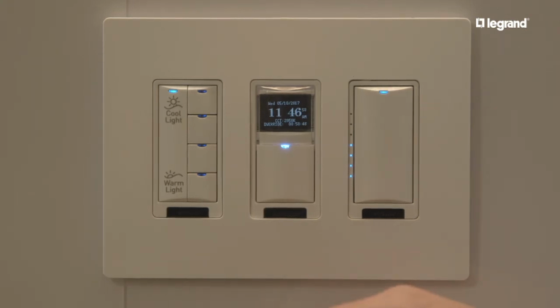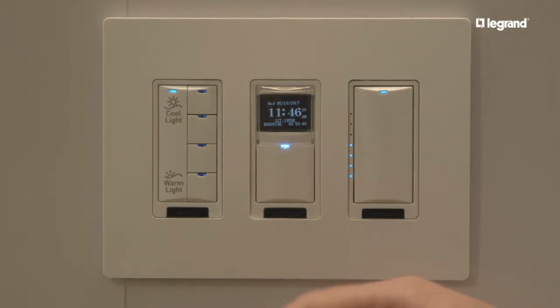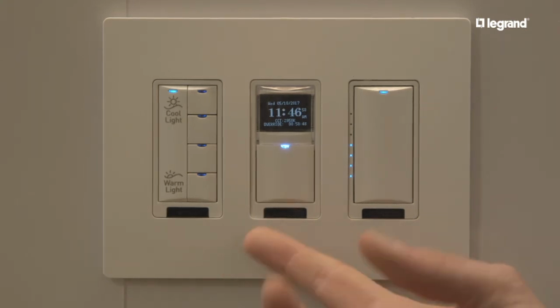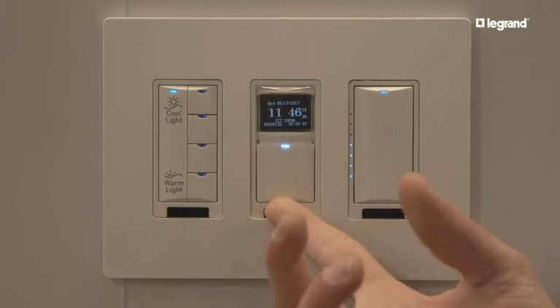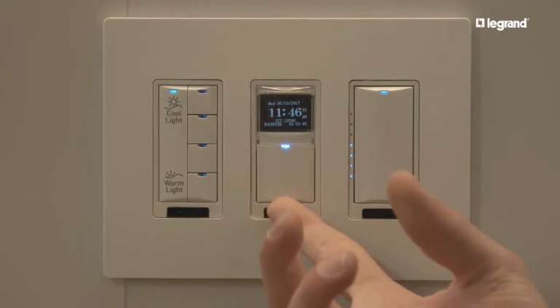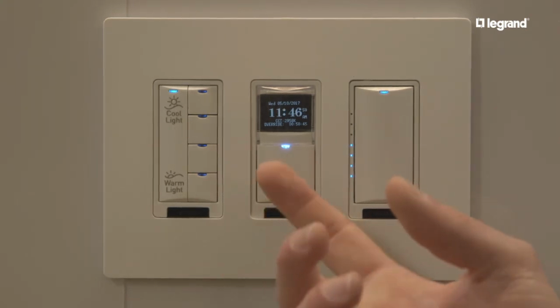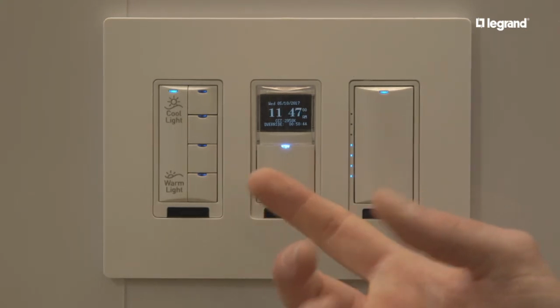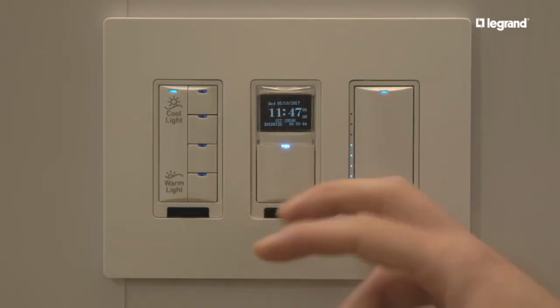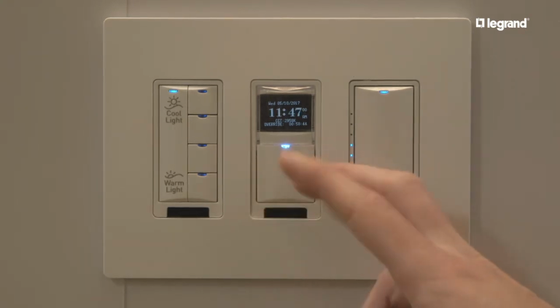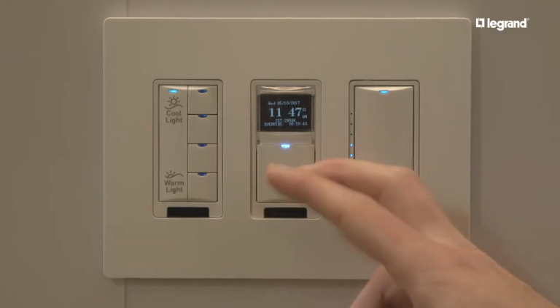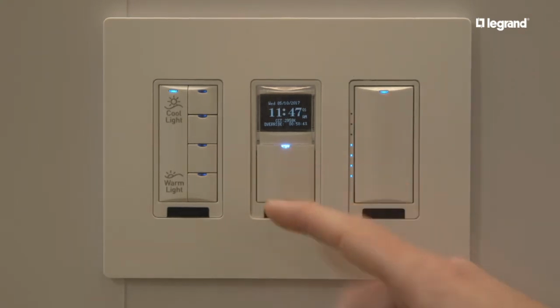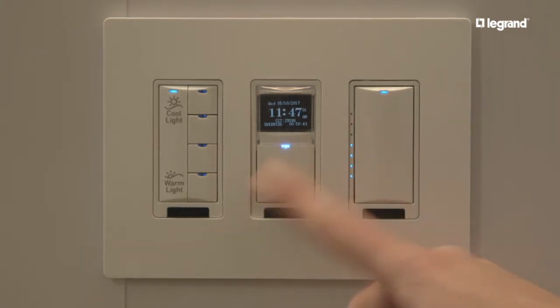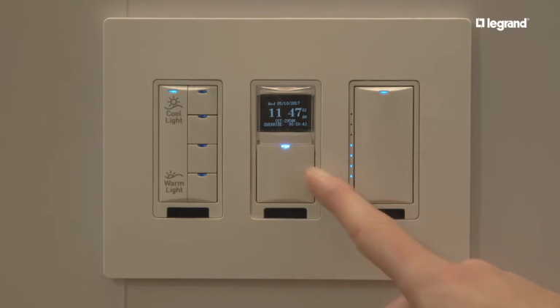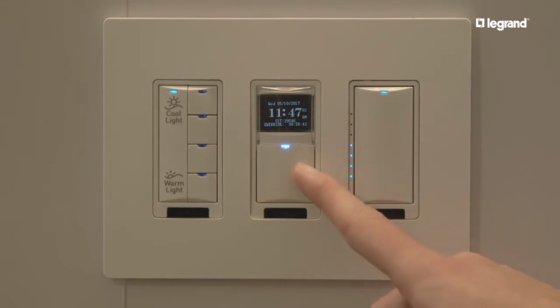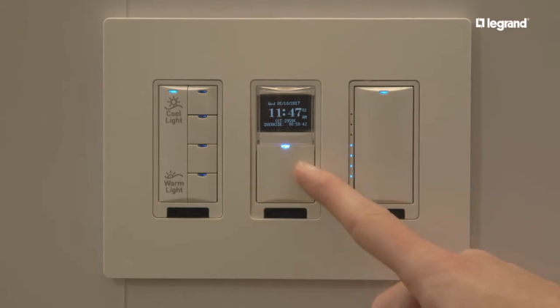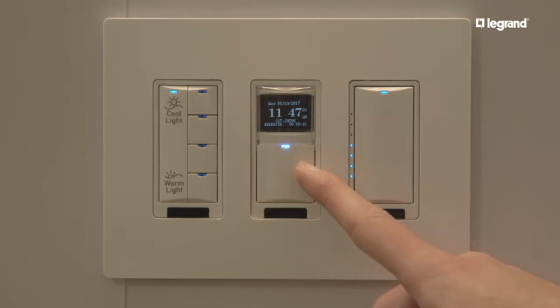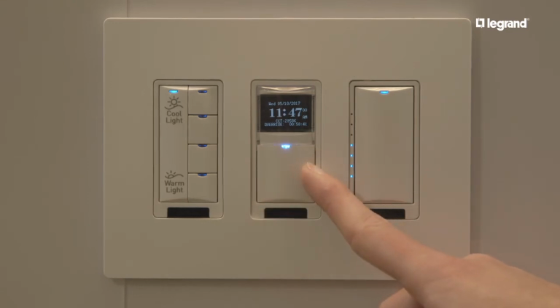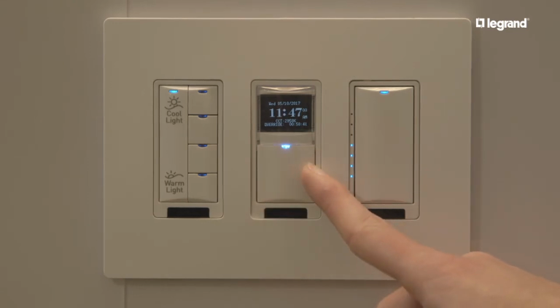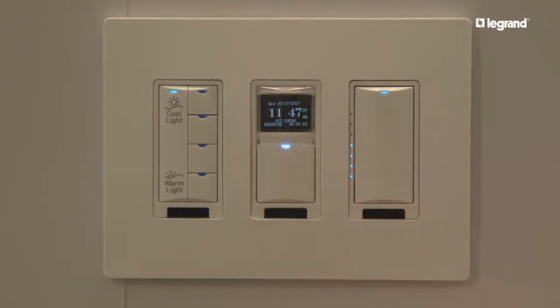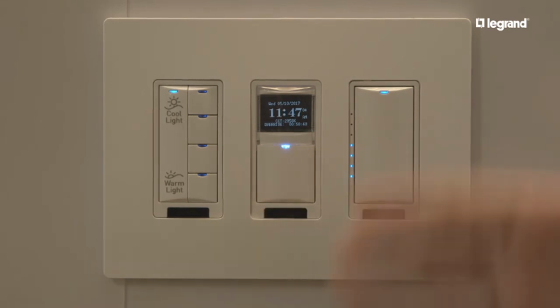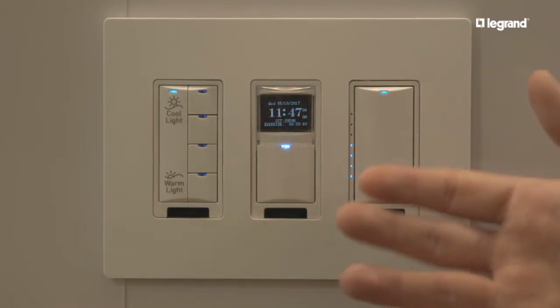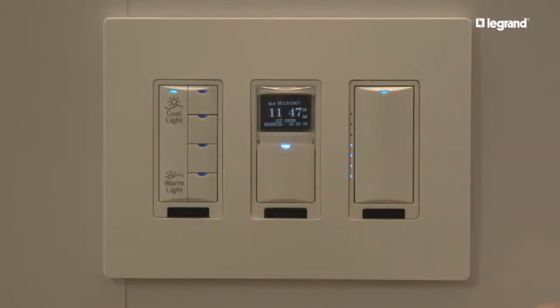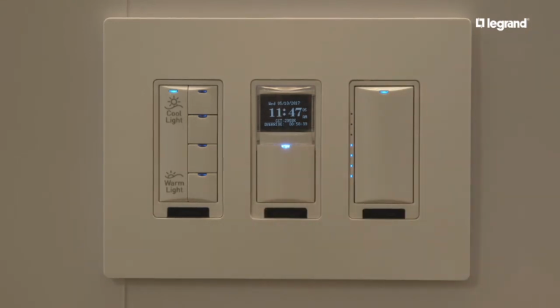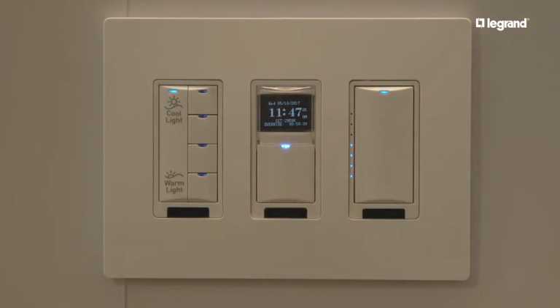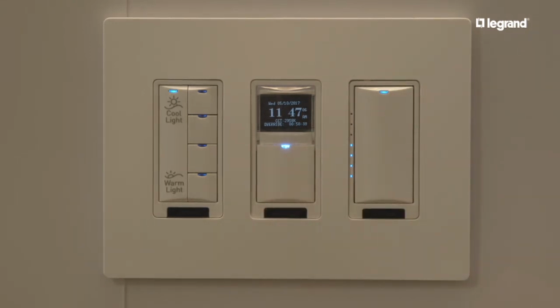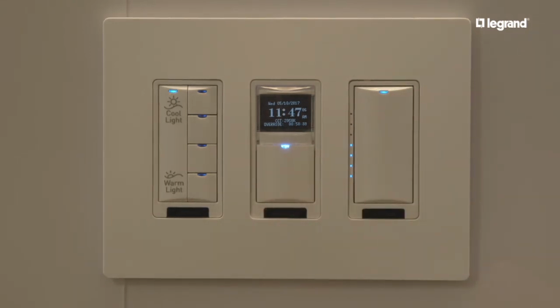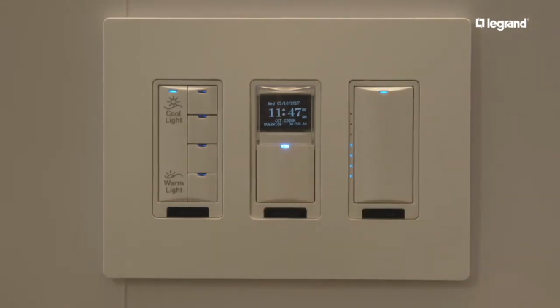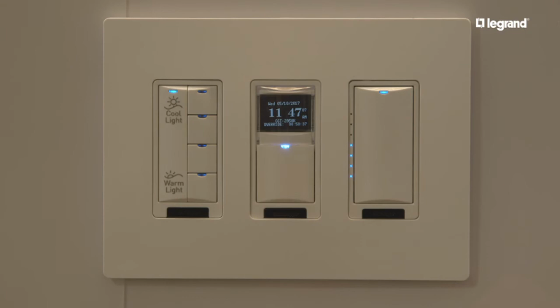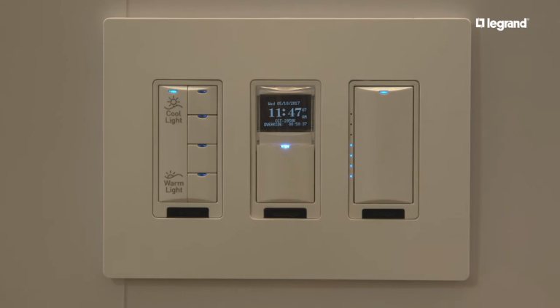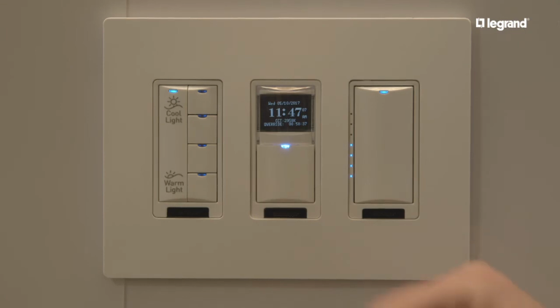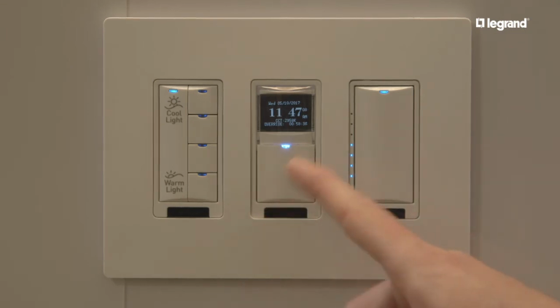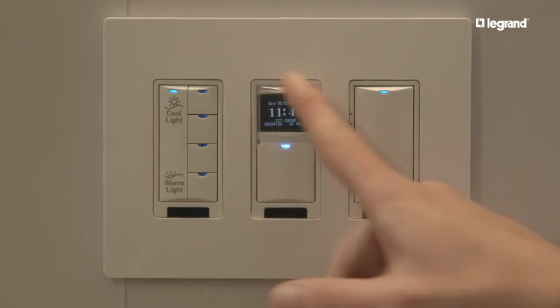If you'd like to customize that, you can remove this button and interact with the user interface, or set up a schedule with our software platform, LMCS.